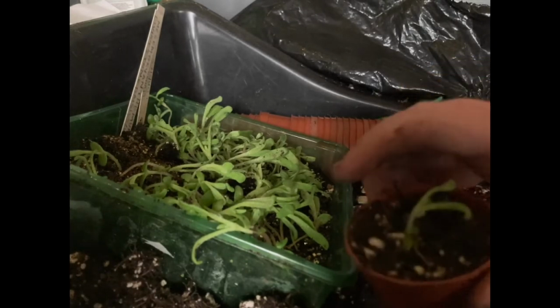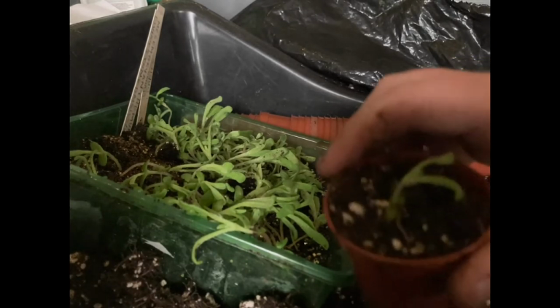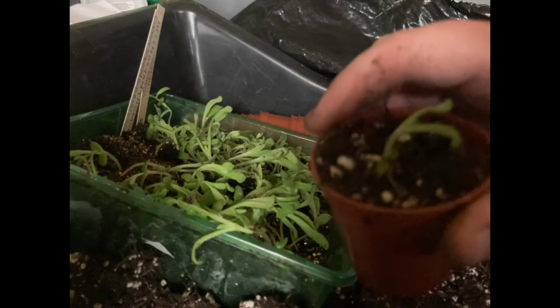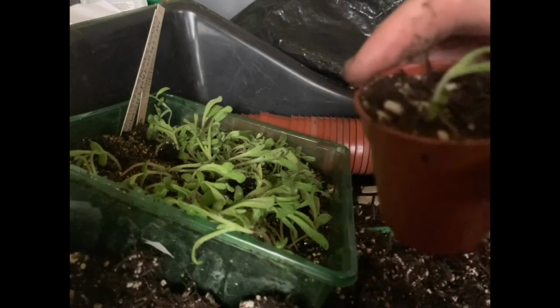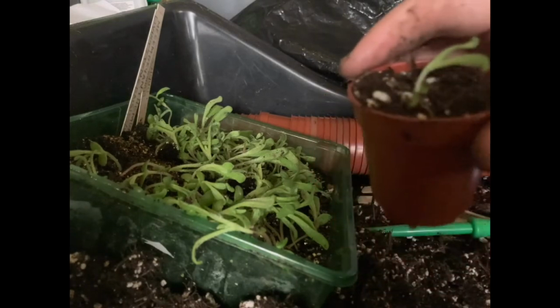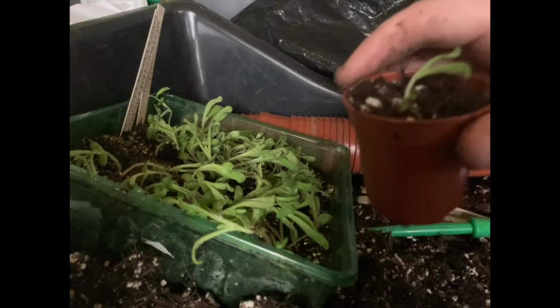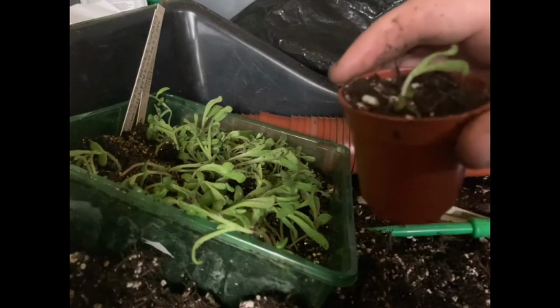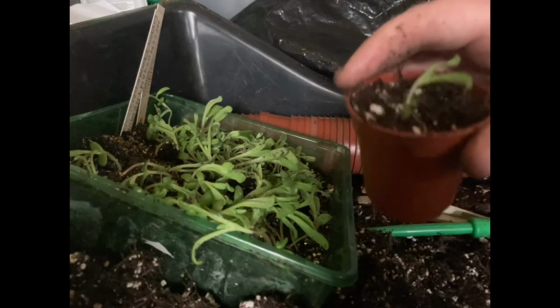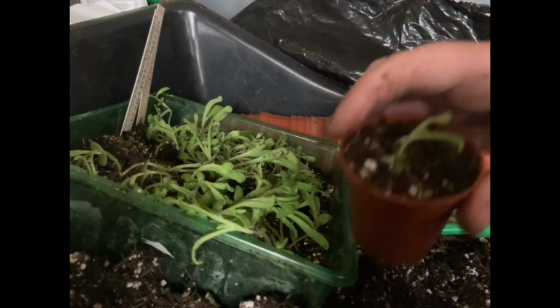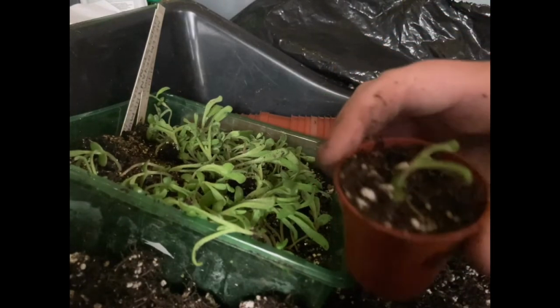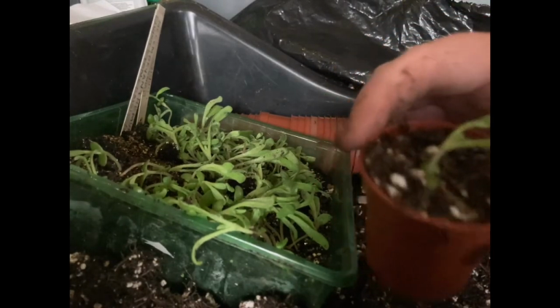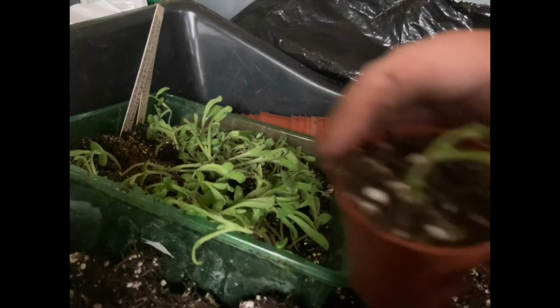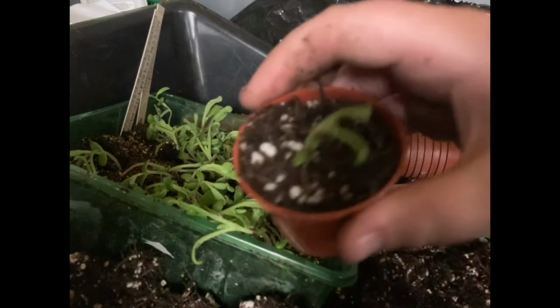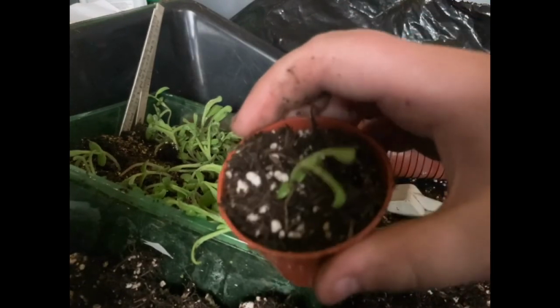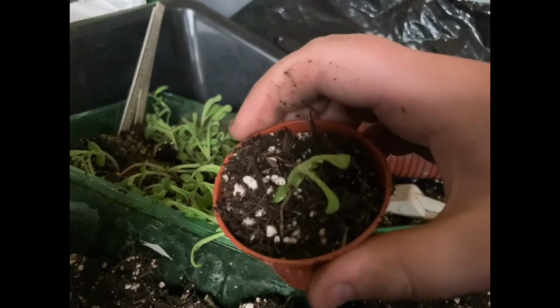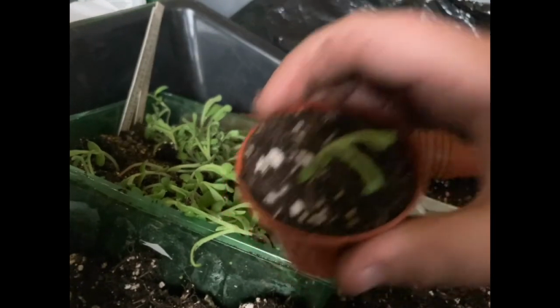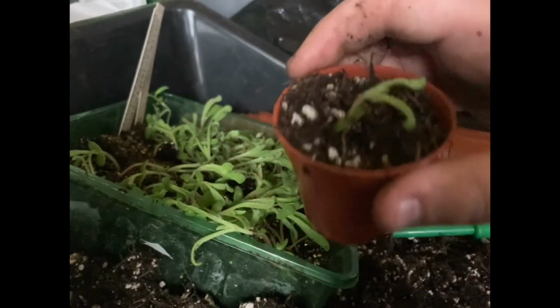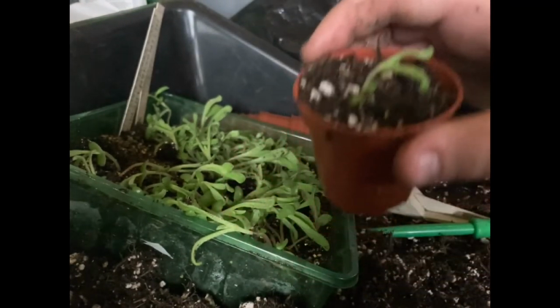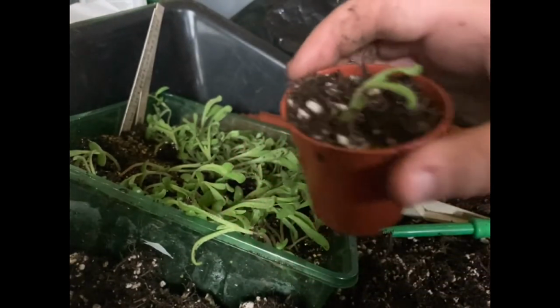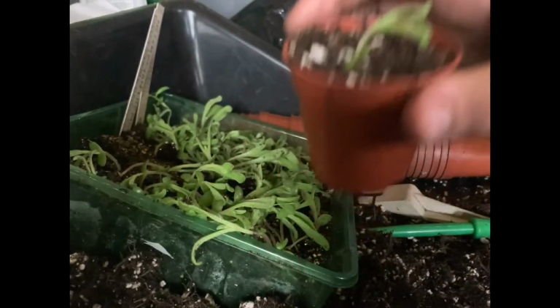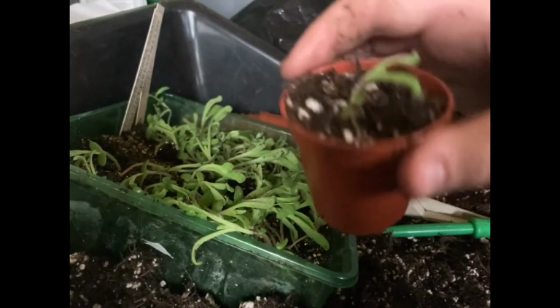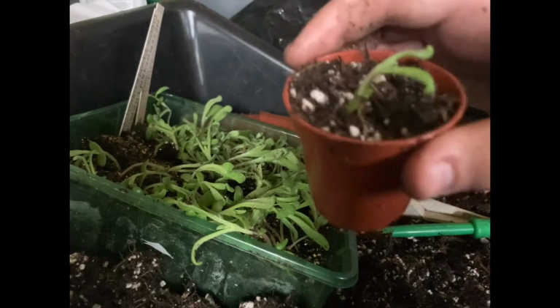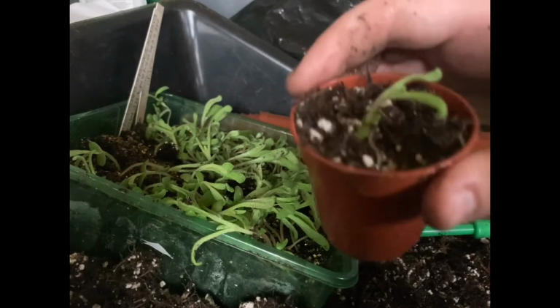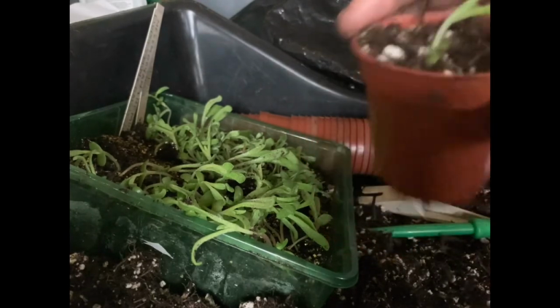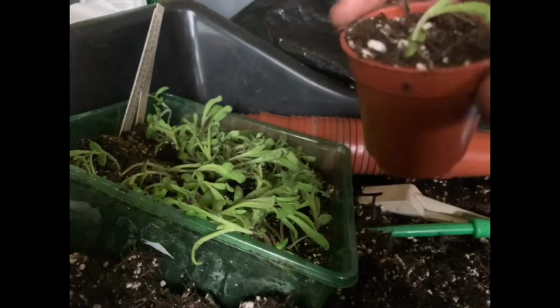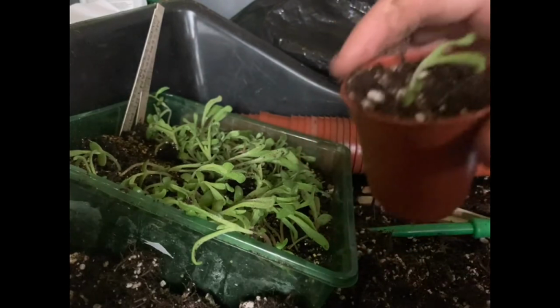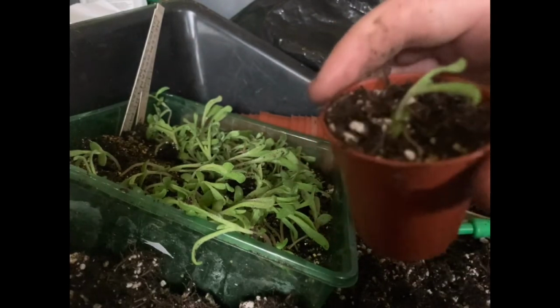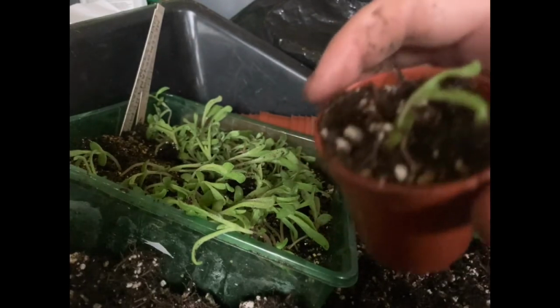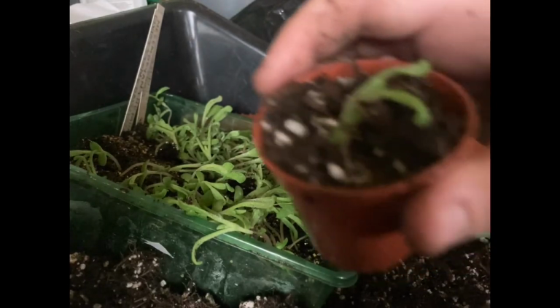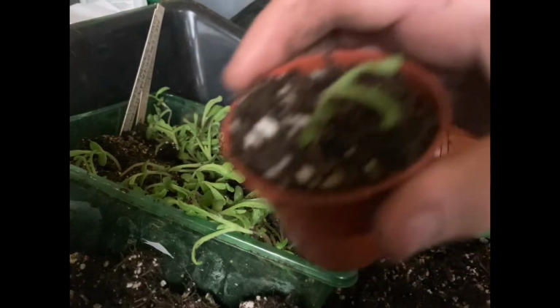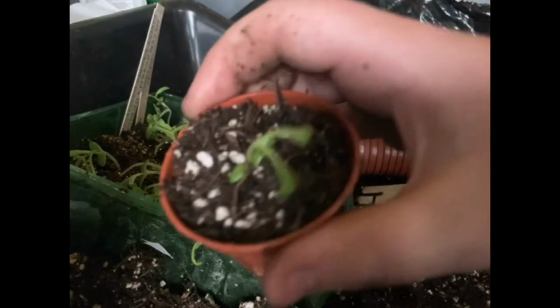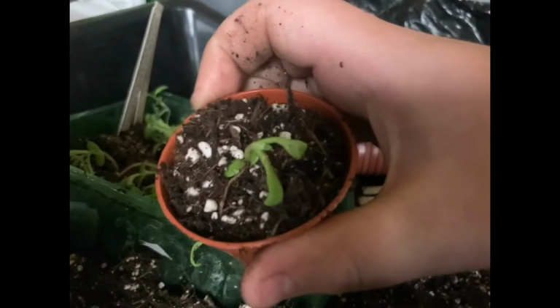I've also put a video in the description box about successful transplanting, so have a look at the description for some links. And as you can see, my little seedling is all complete.